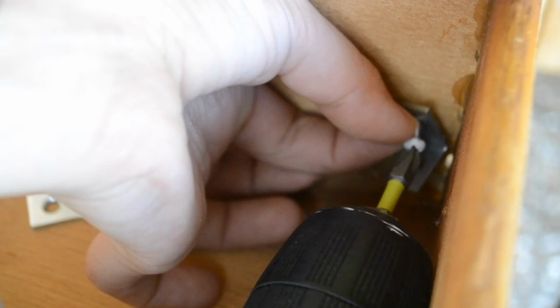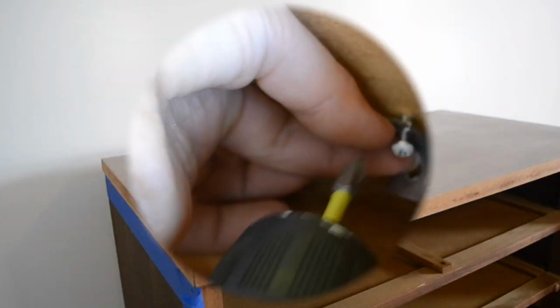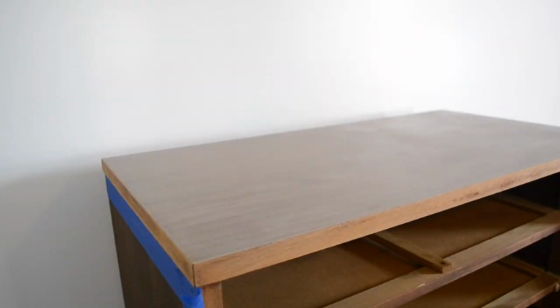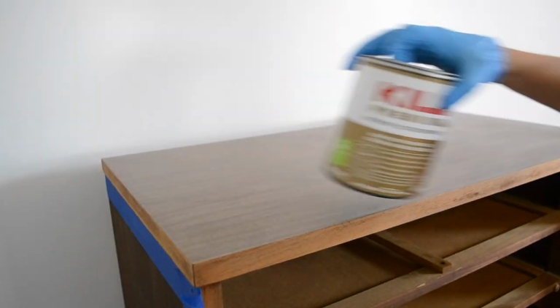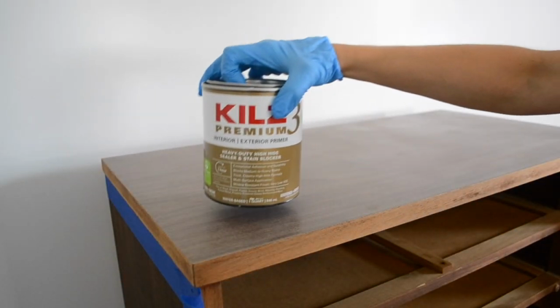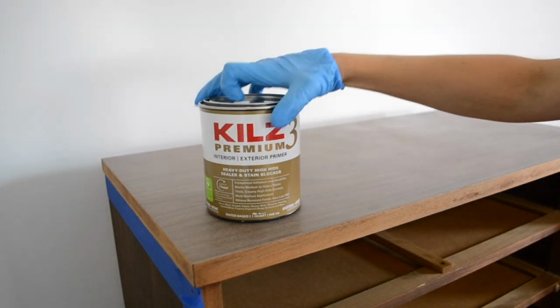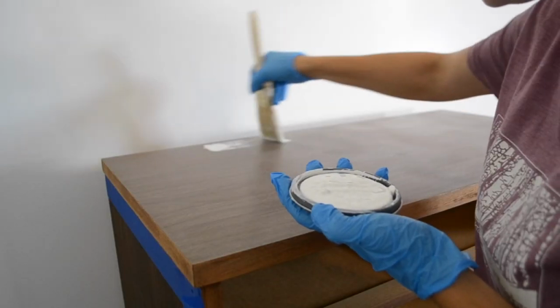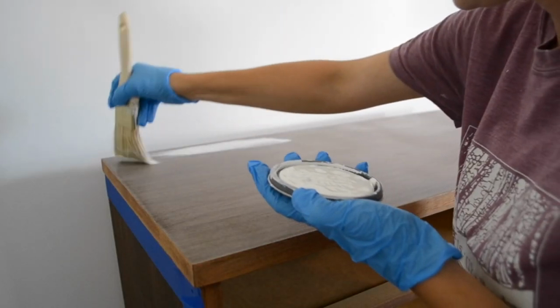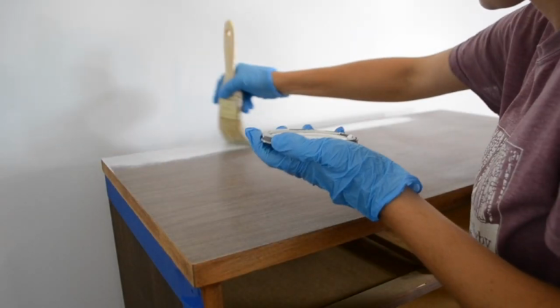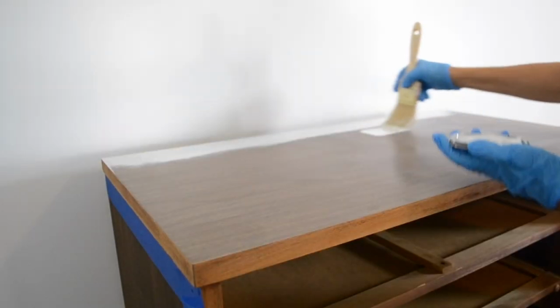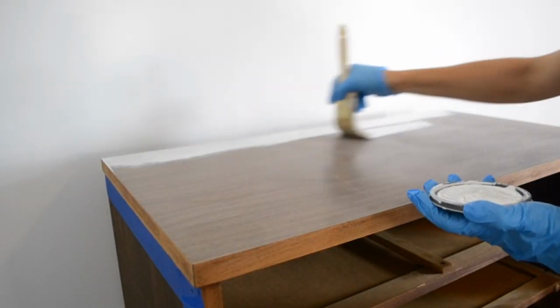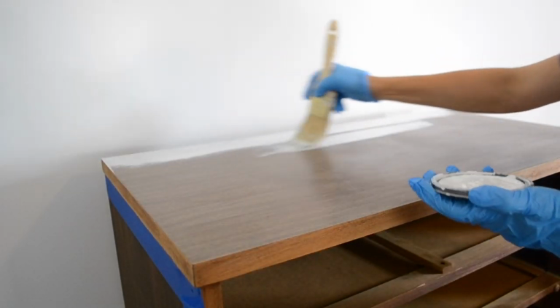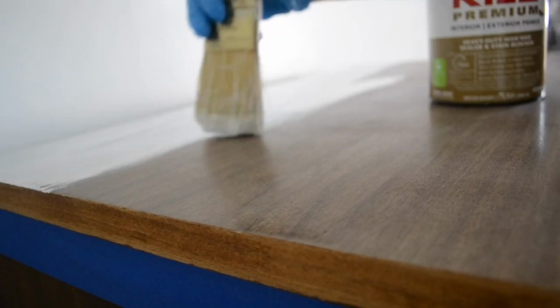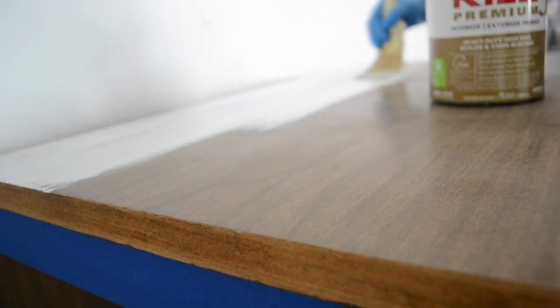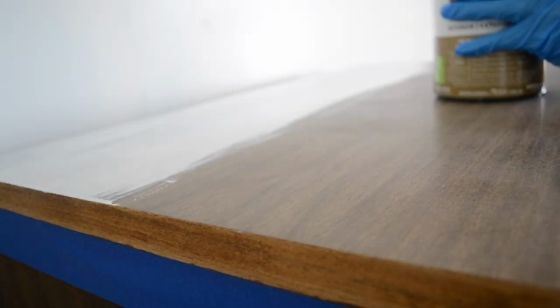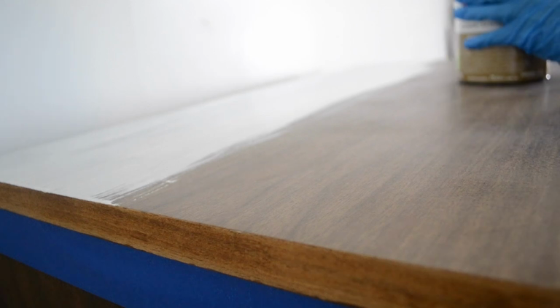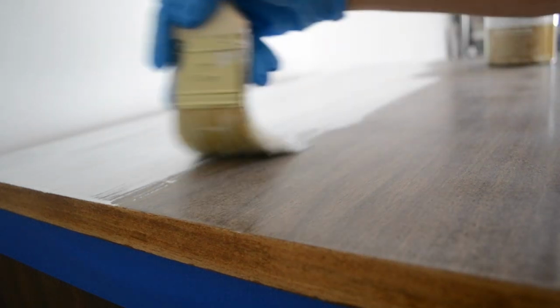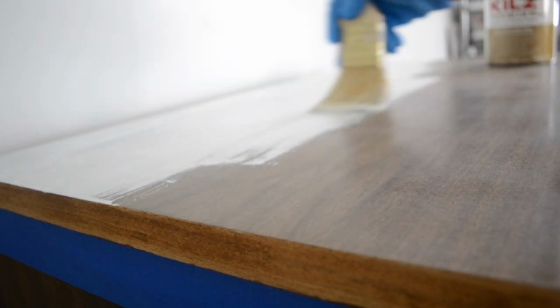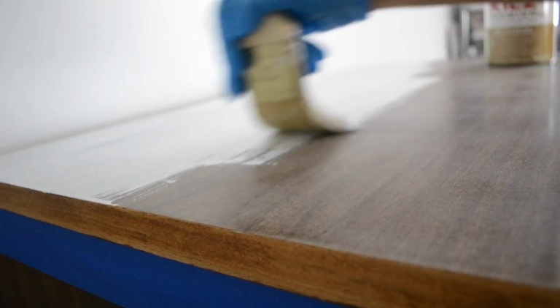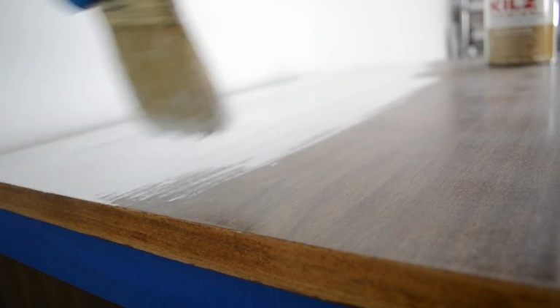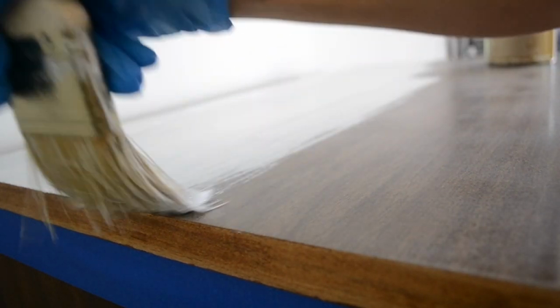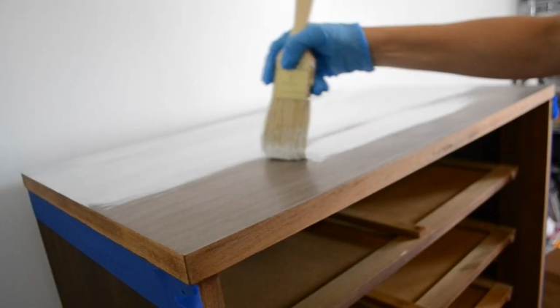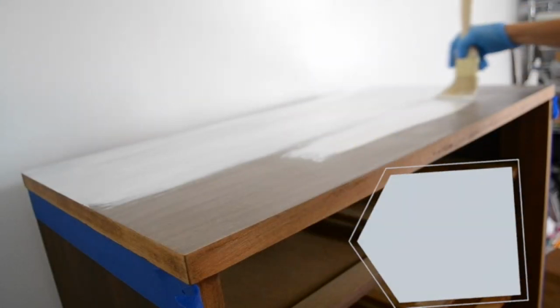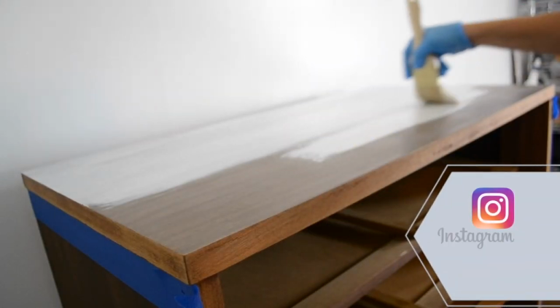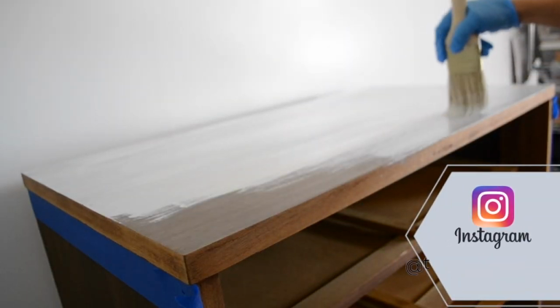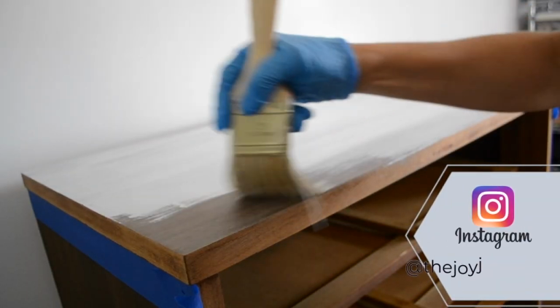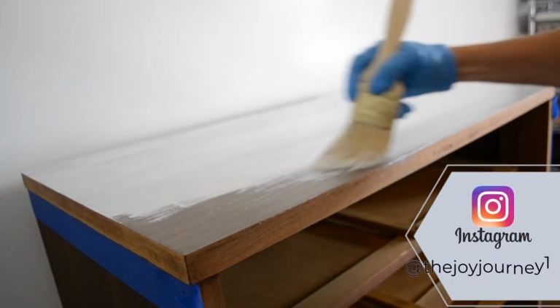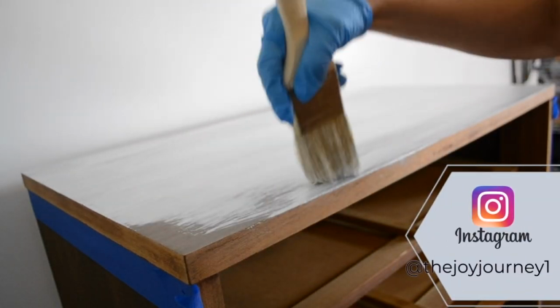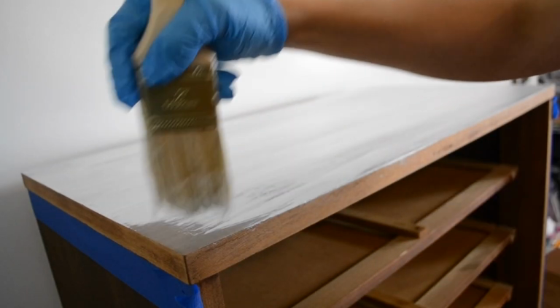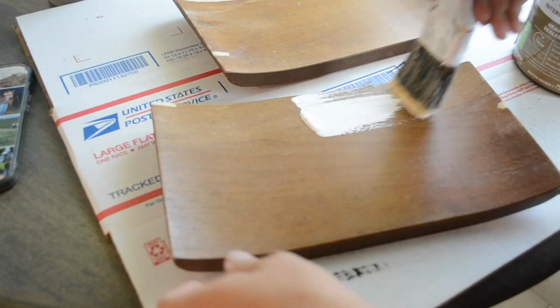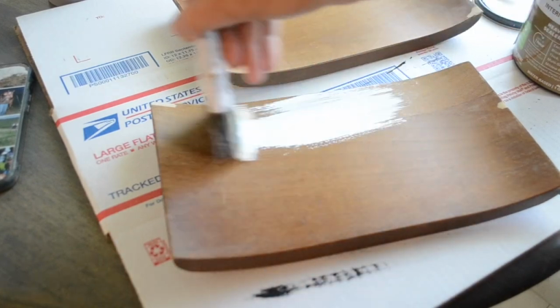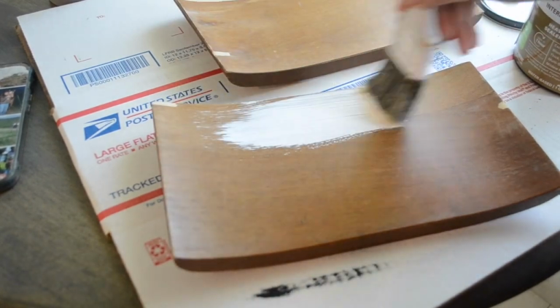Now it's time to get ready to paint, and first I'm going to prime the dresser top with Kilz premium primer. I also primed the drawer pulls.